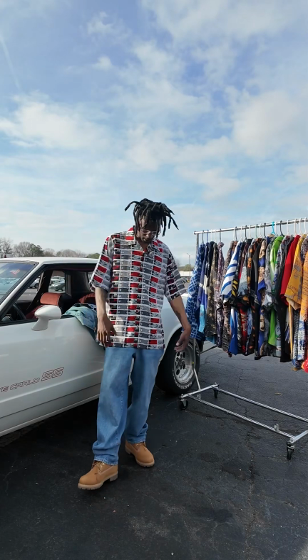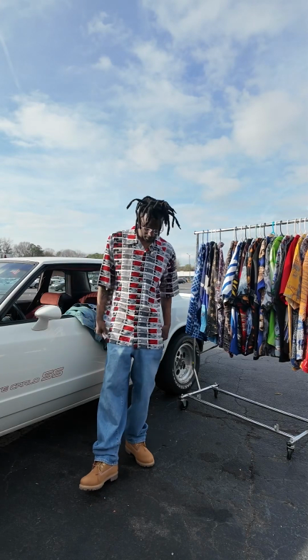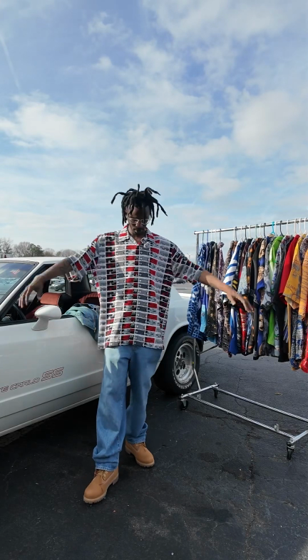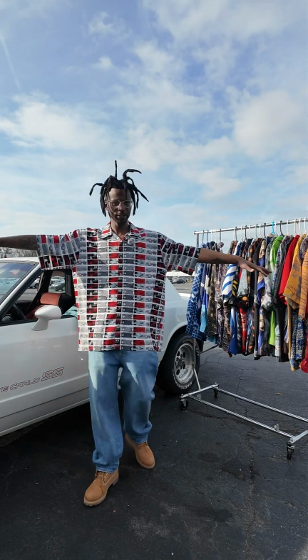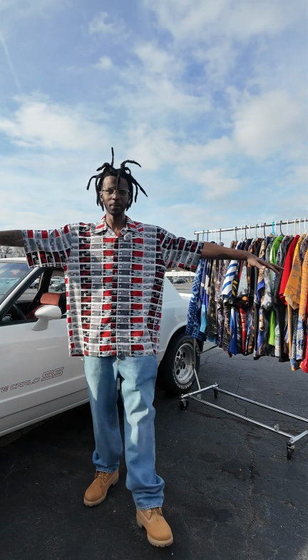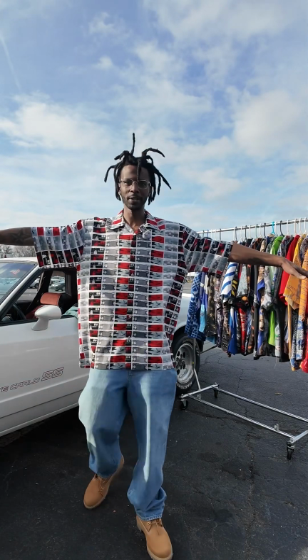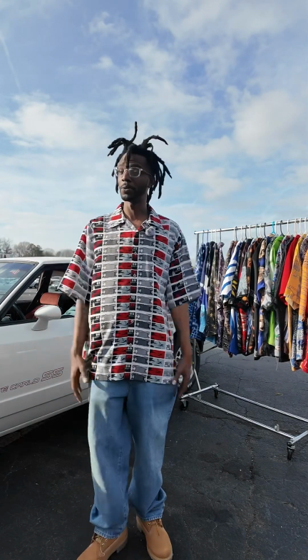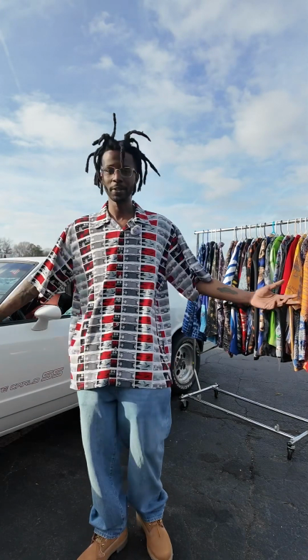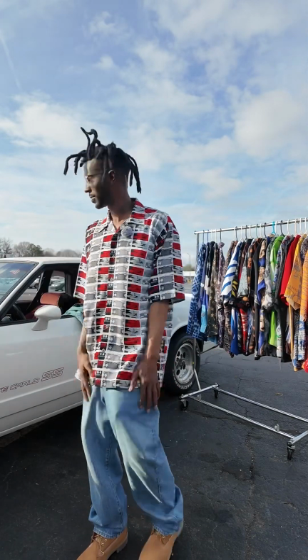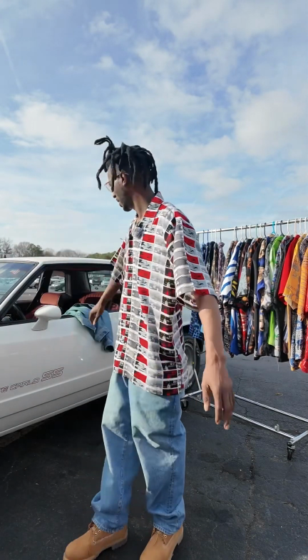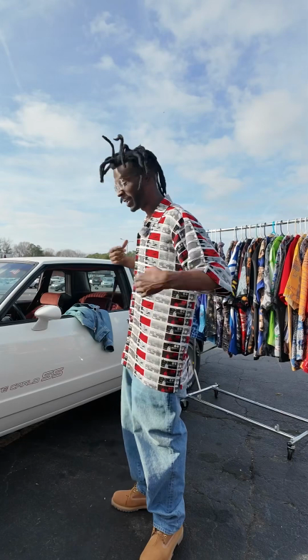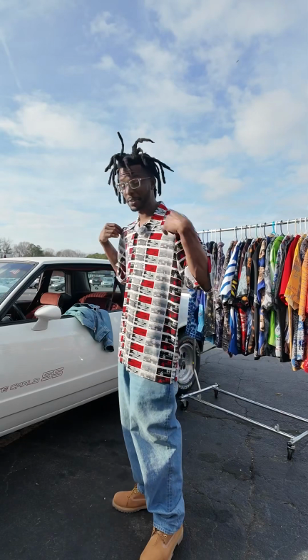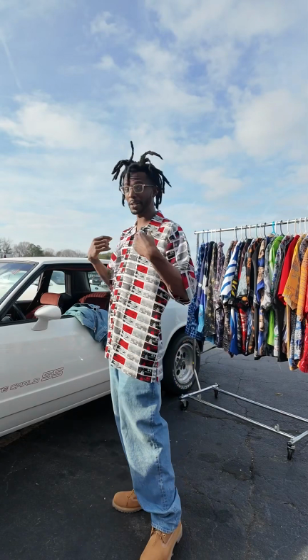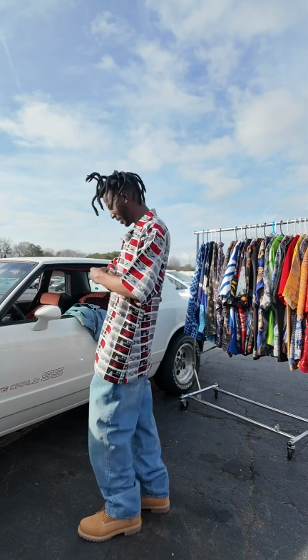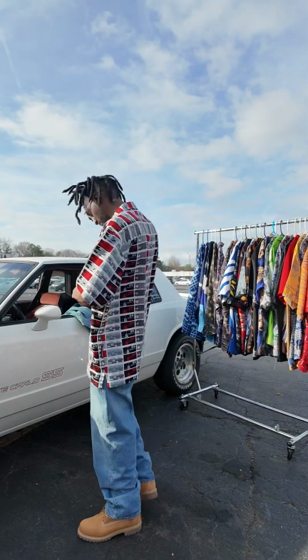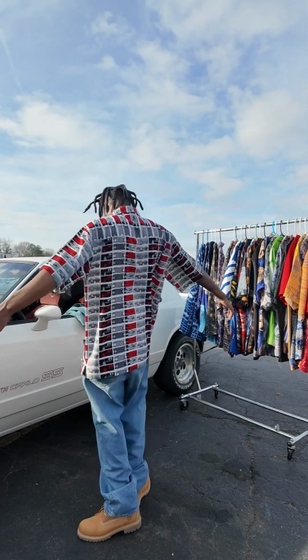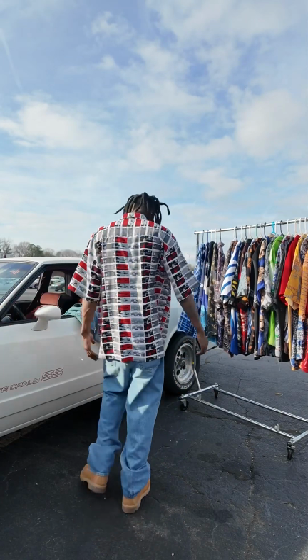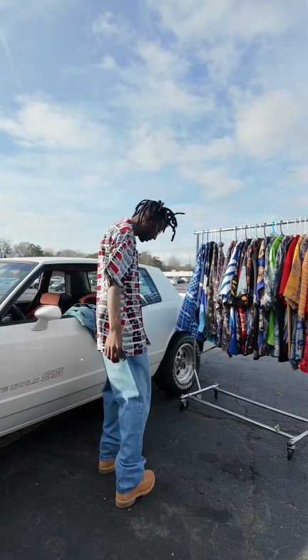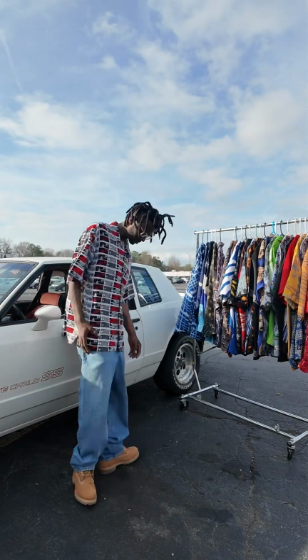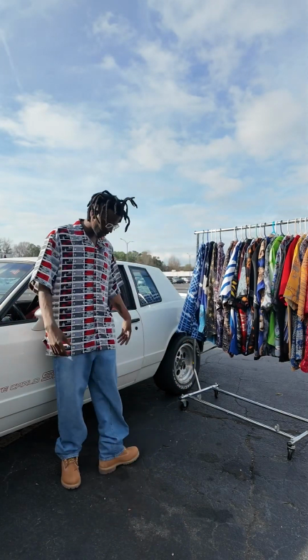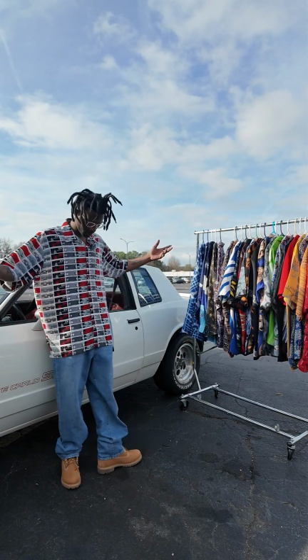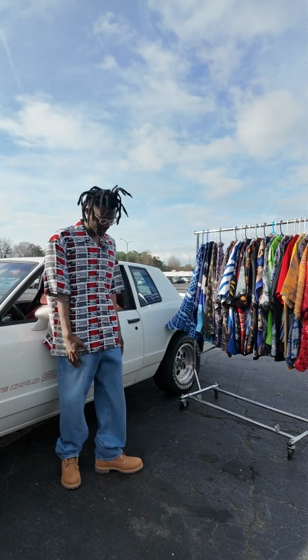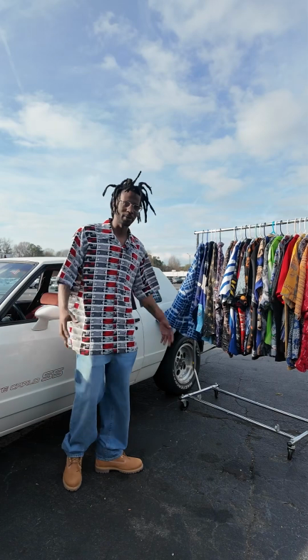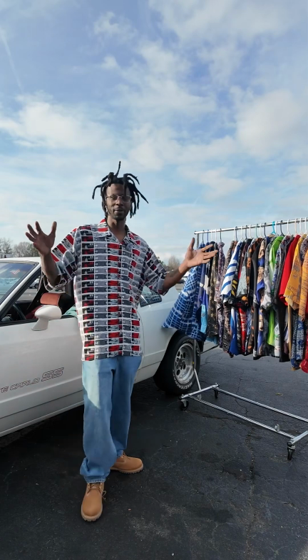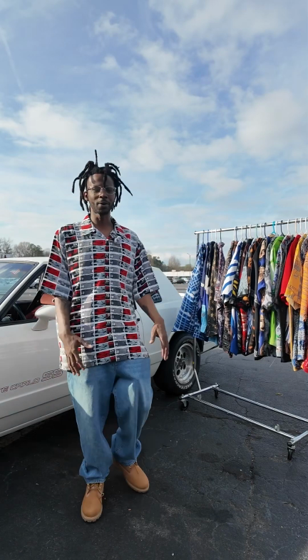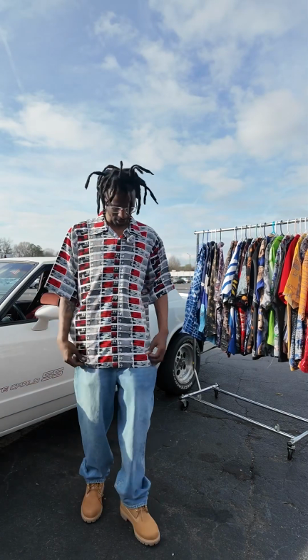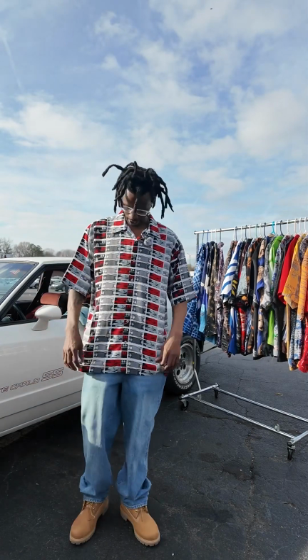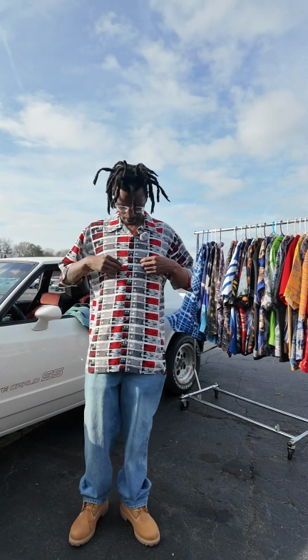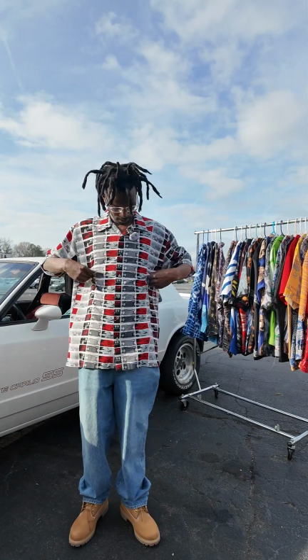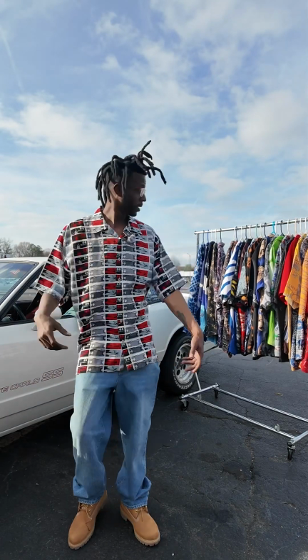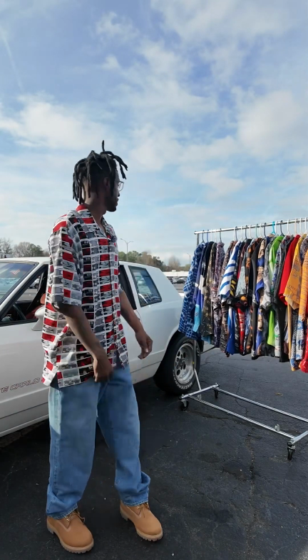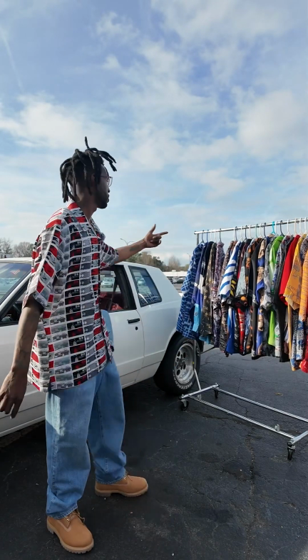Bam, so here we go — I had to throw it on real quick, it's a beautiful day. I don't know why I didn't have one of these on anyway. This is how it looks on — all over print, you can never ever go wrong with this. Let's keep it moving.